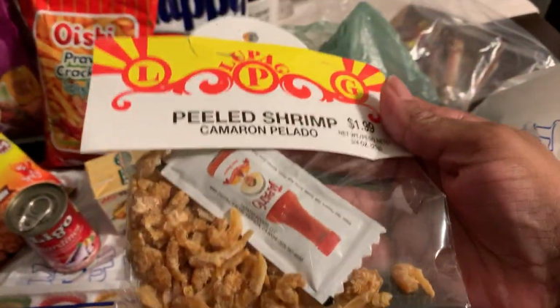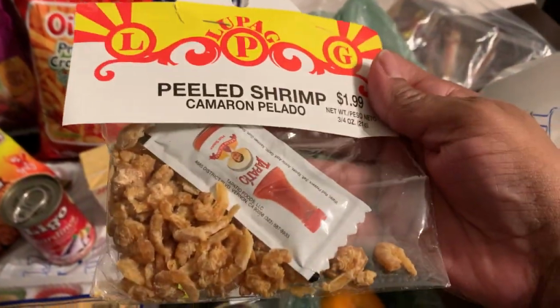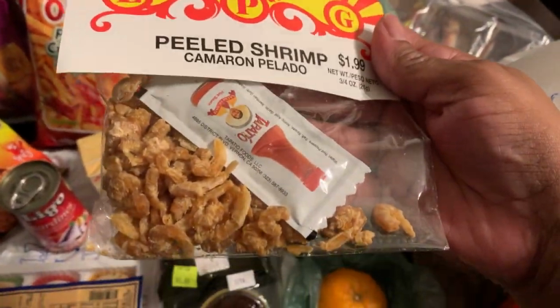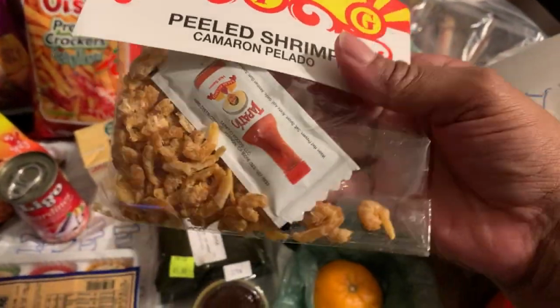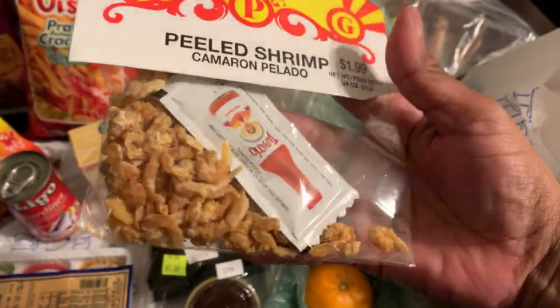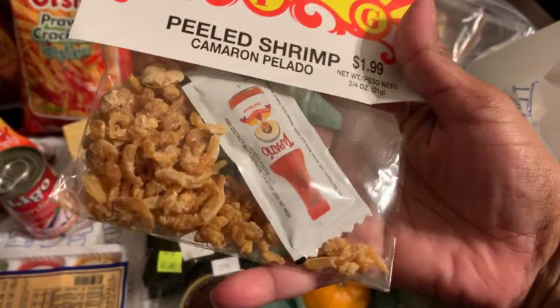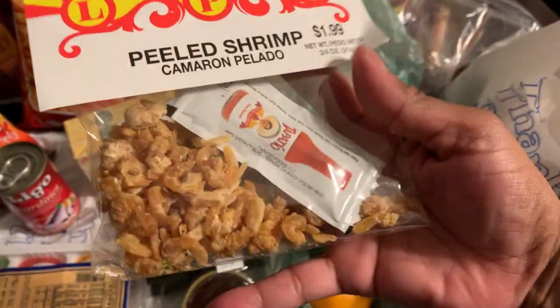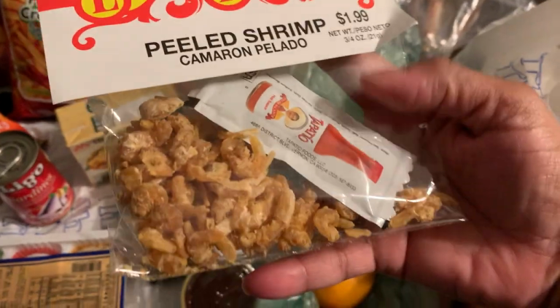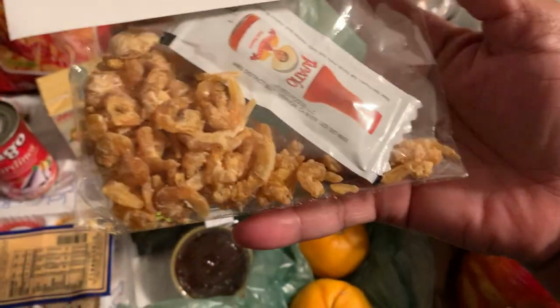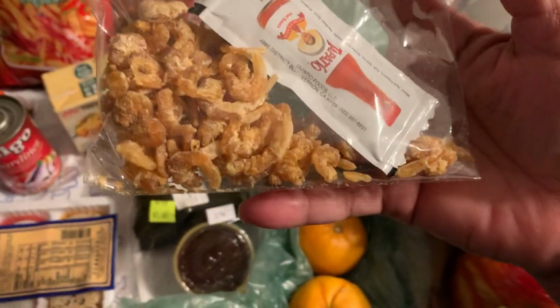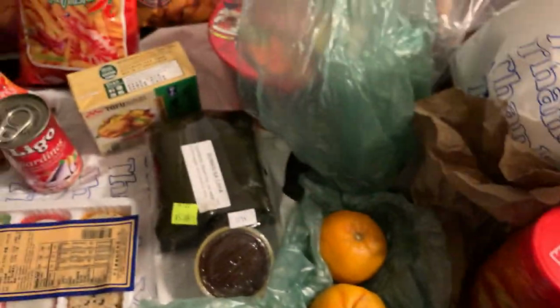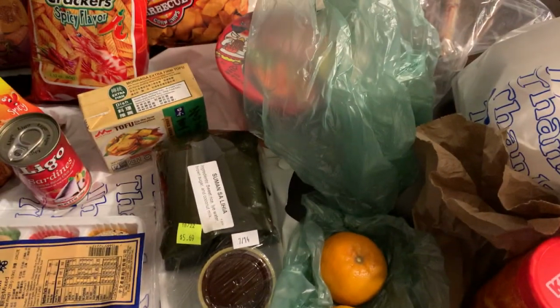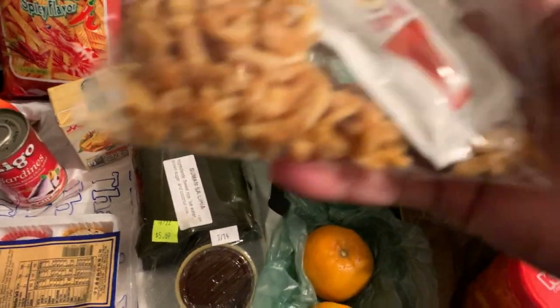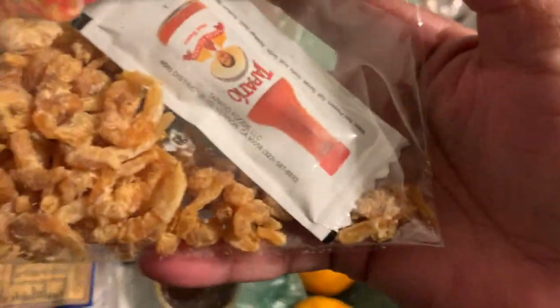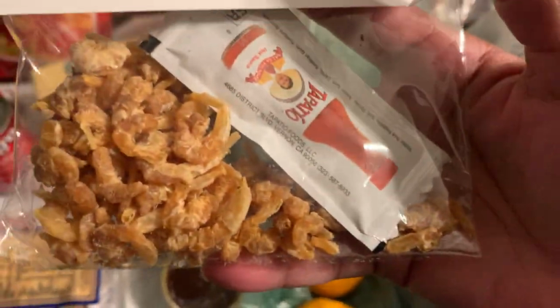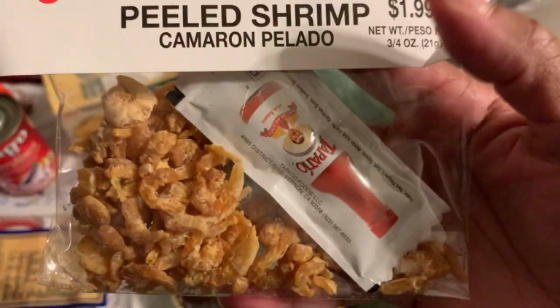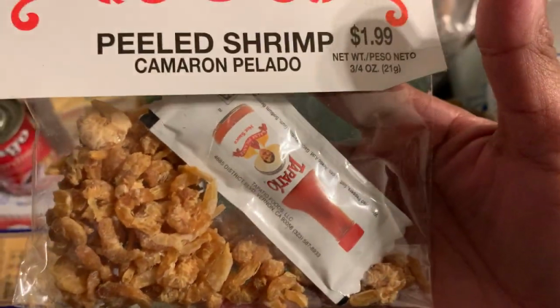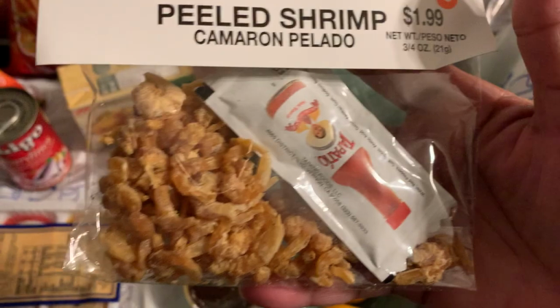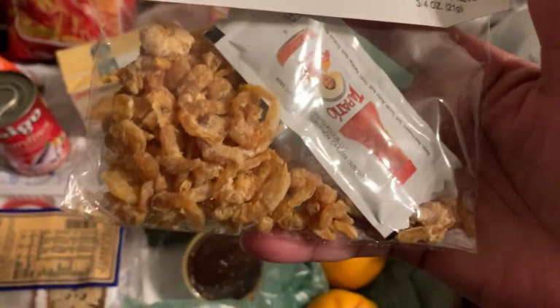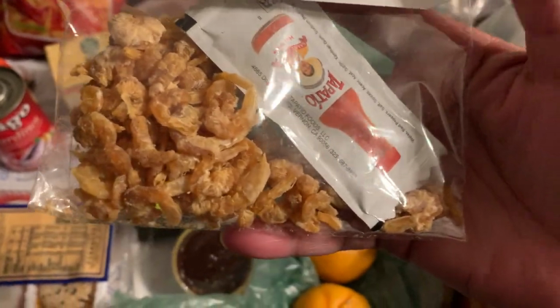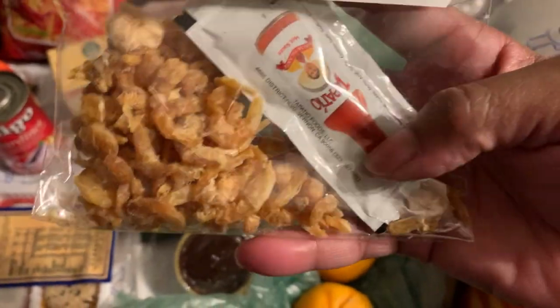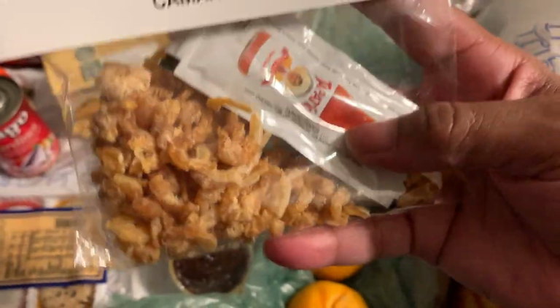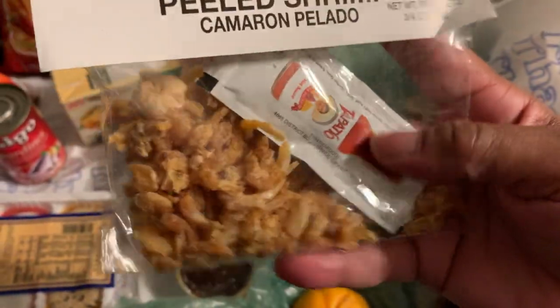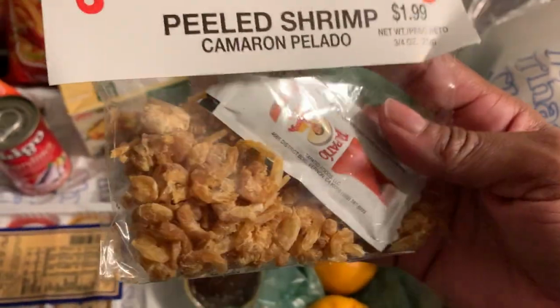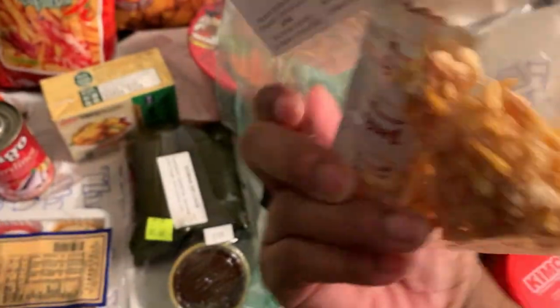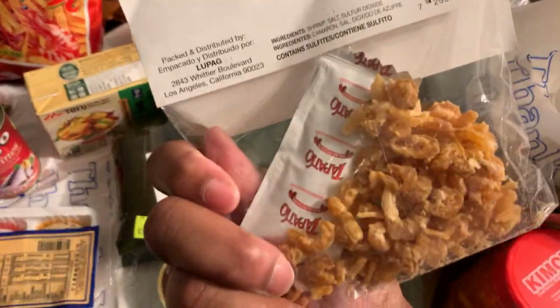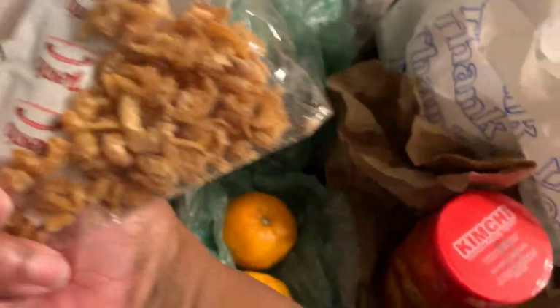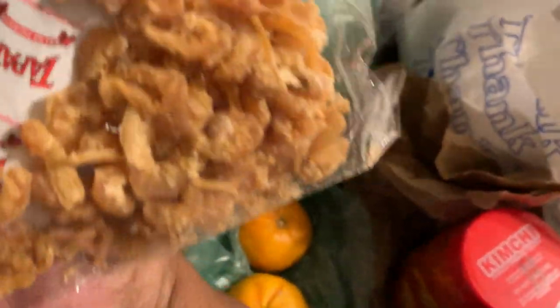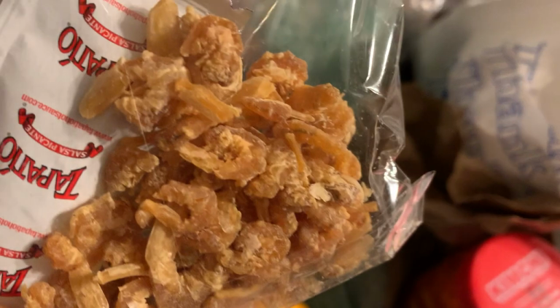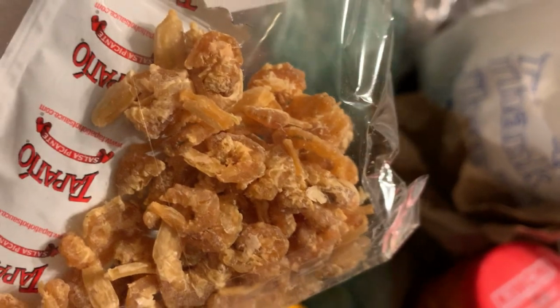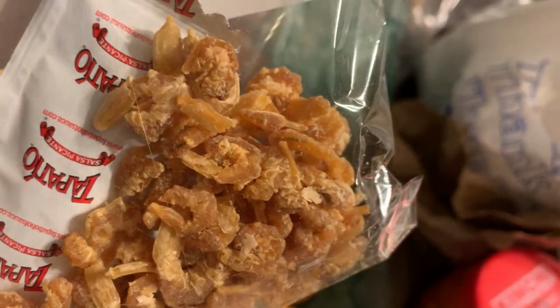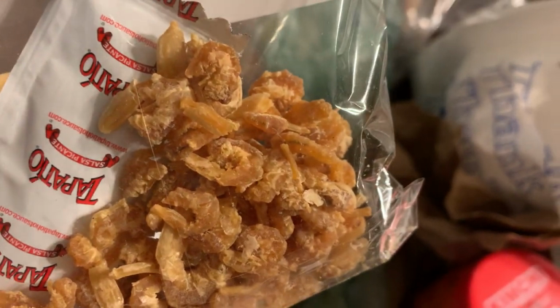I also found something really good — look at these peeled shrimp. They're salted mini baby shrimp, and they smell strong. They come with hot sauce, and I cannot wait to try those tomorrow.